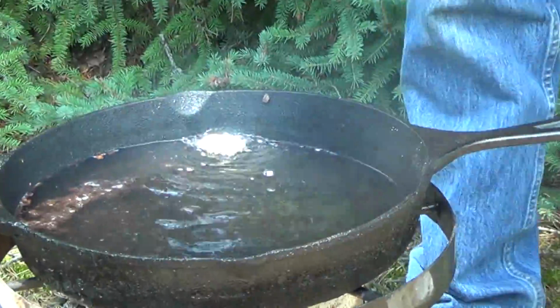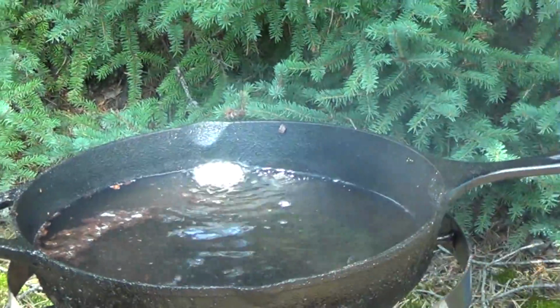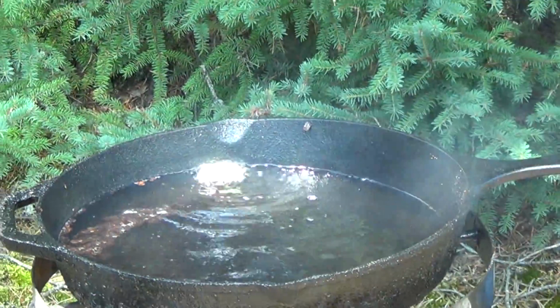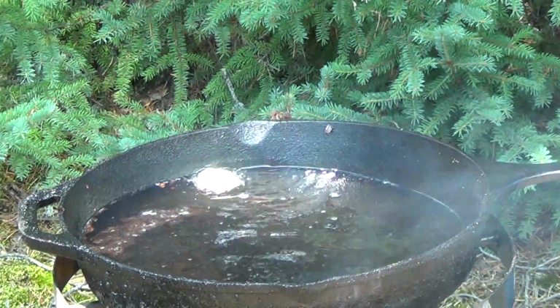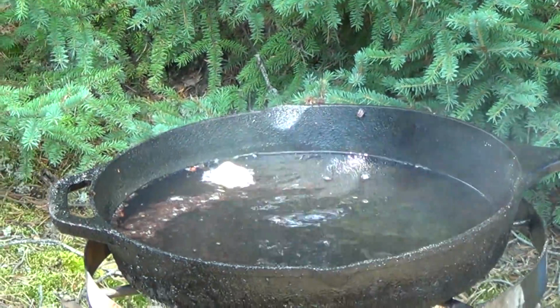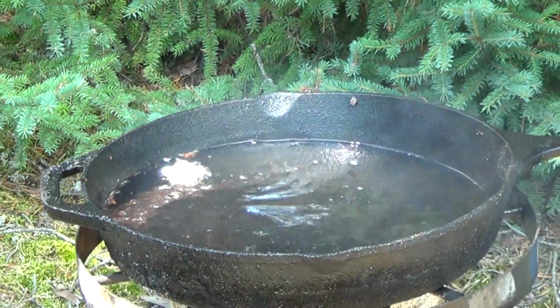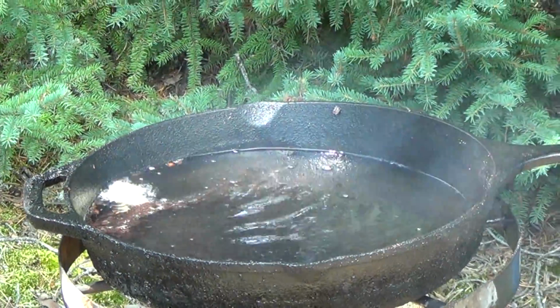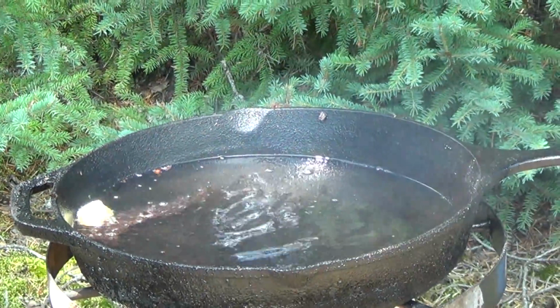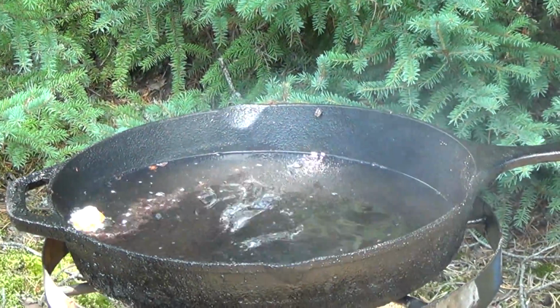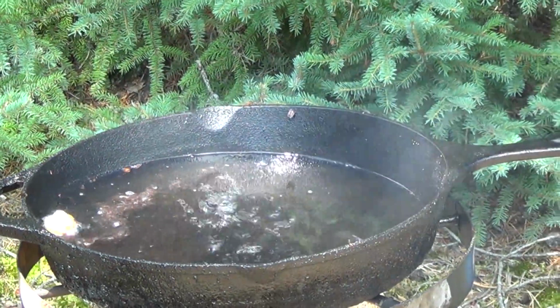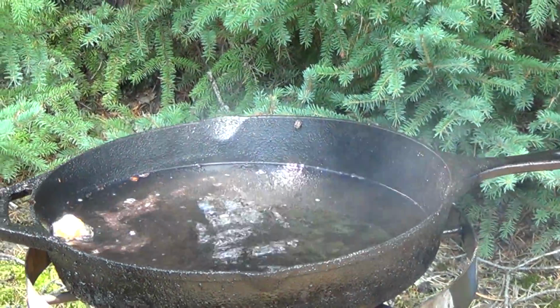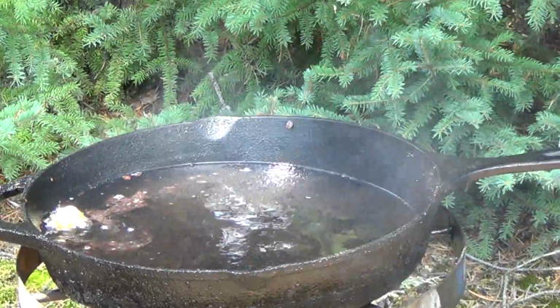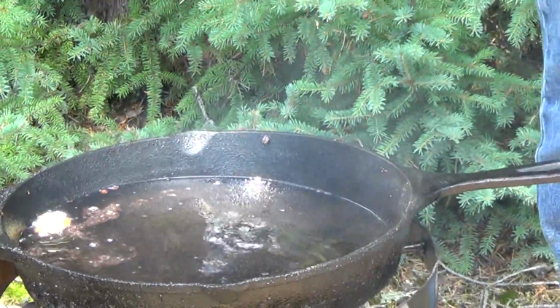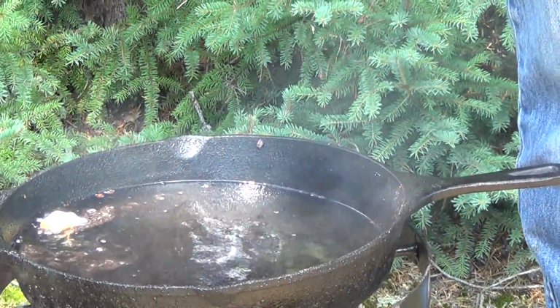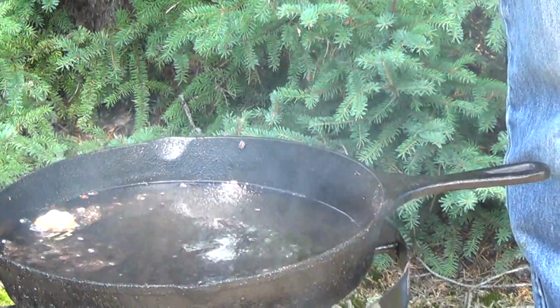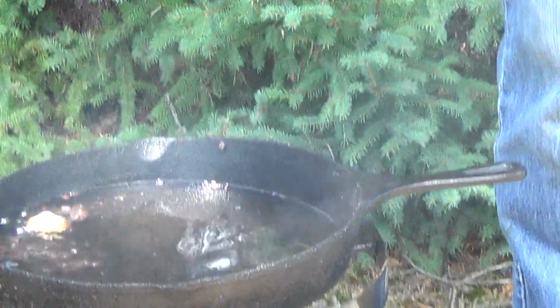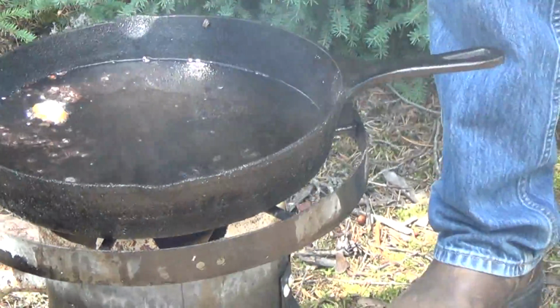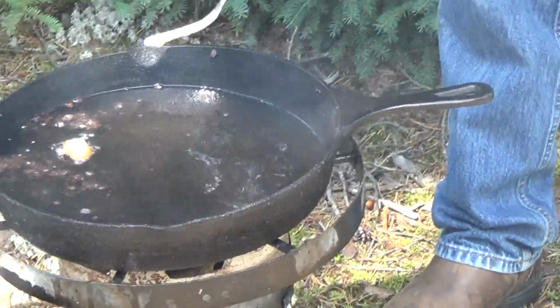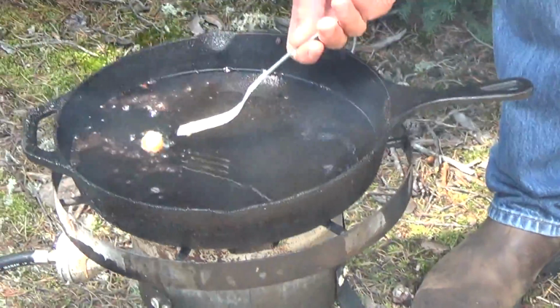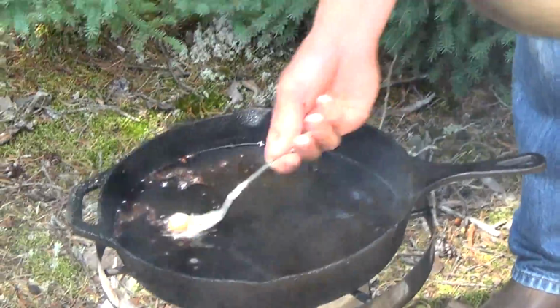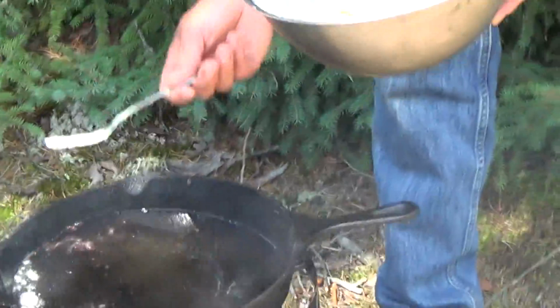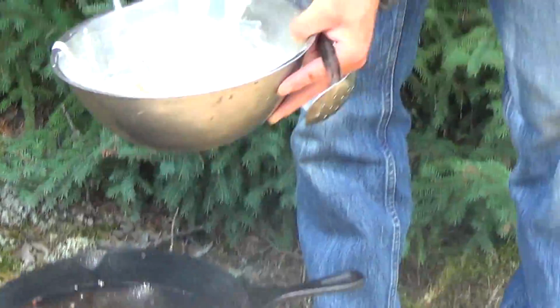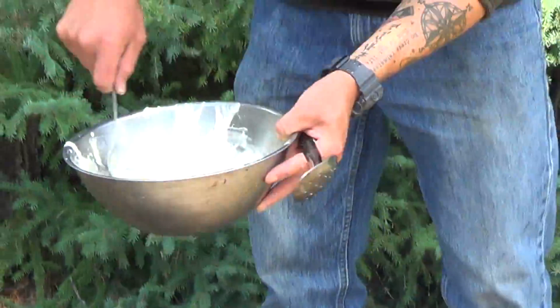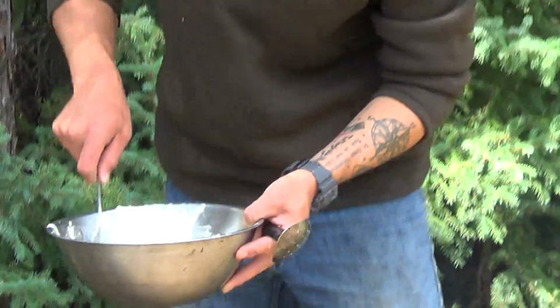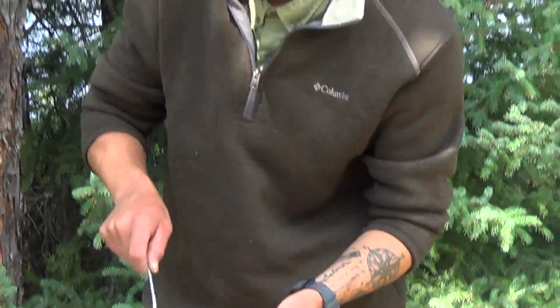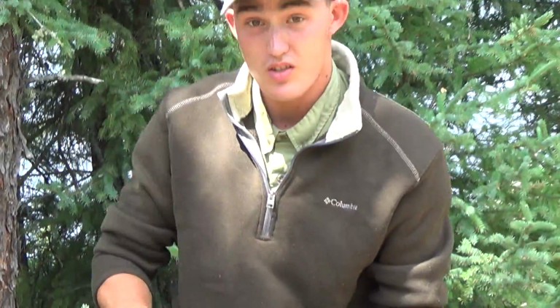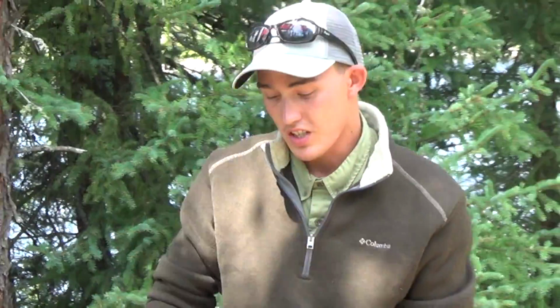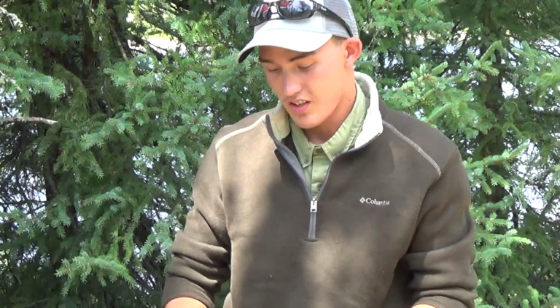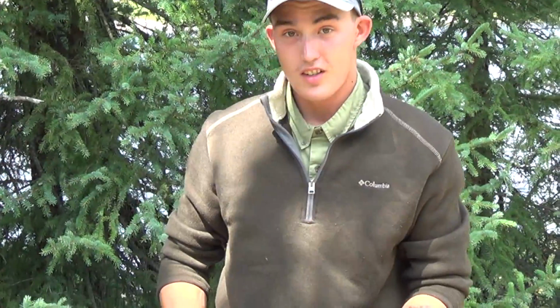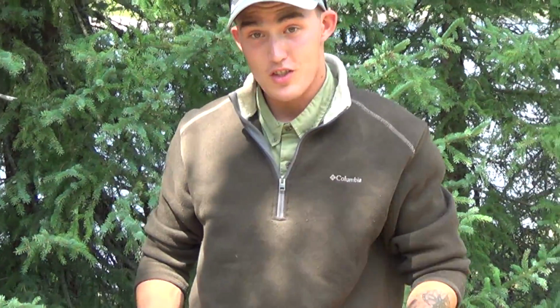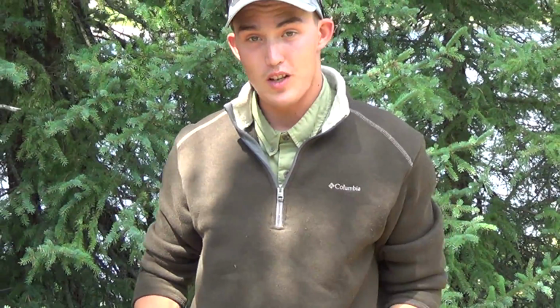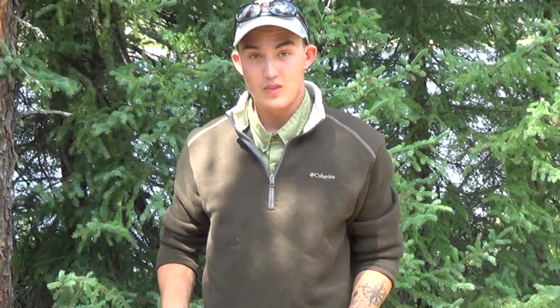You can see now that it's bubbling like crazy — you barely want a bubble when you put your batter in. Otherwise, it'll burn the batter itself and leave the fish raw on the inside. So that's just a quick tip, thanks.